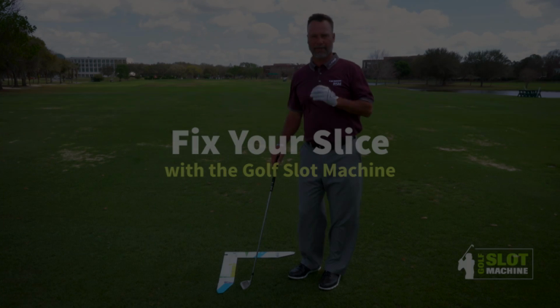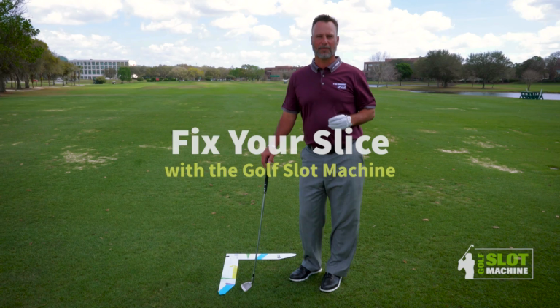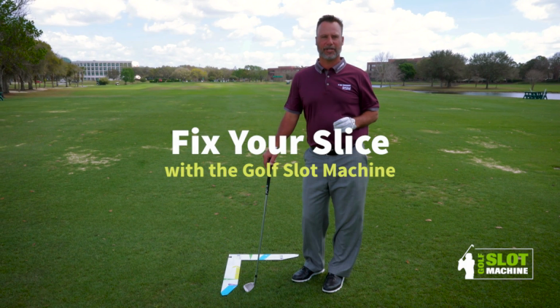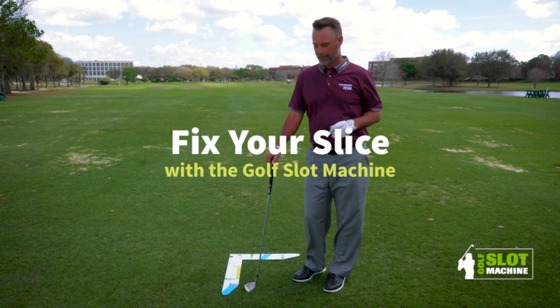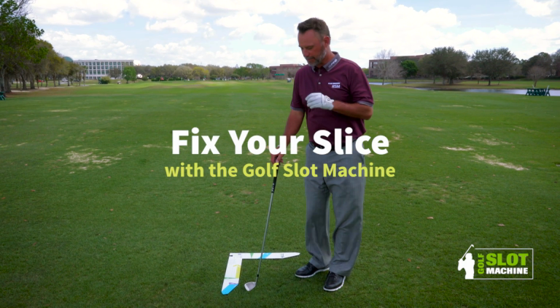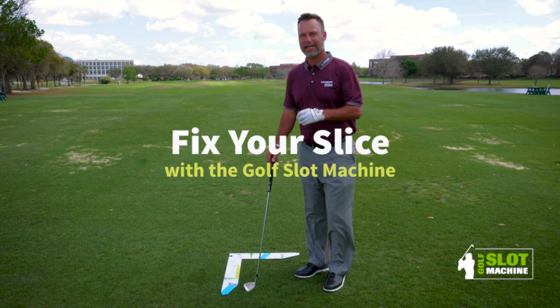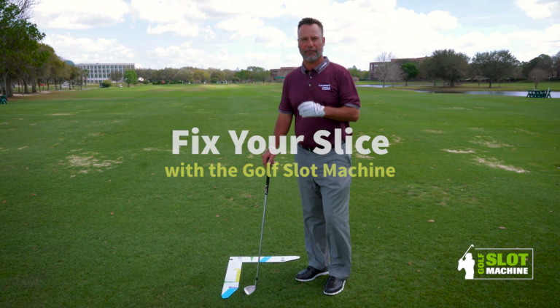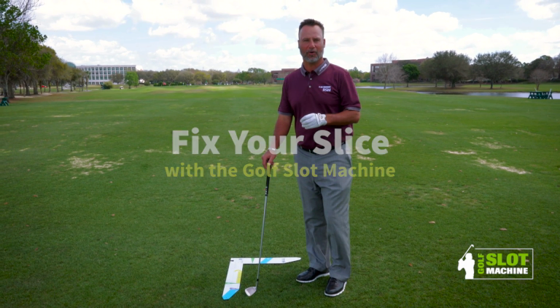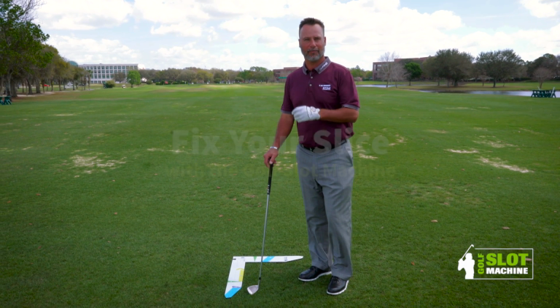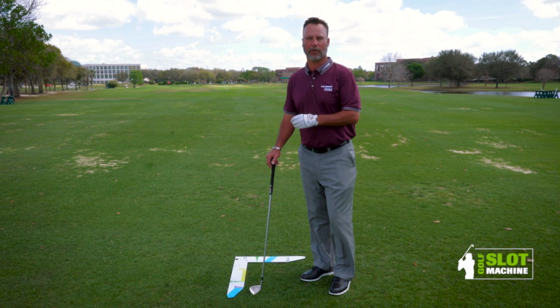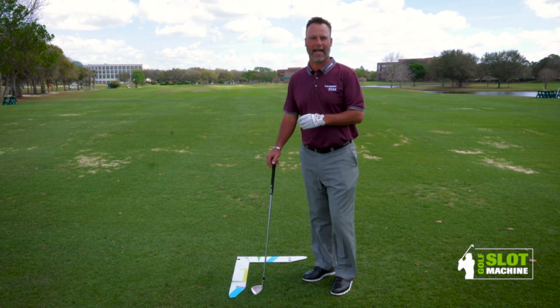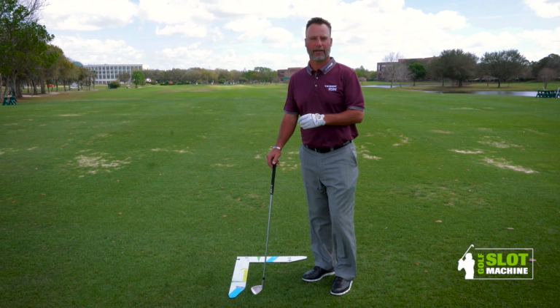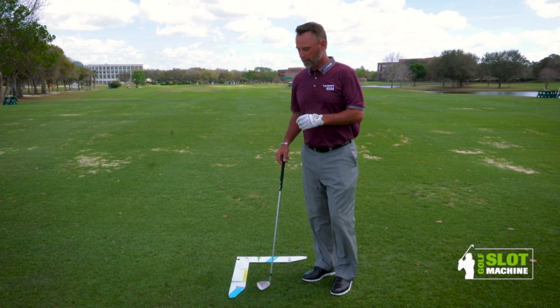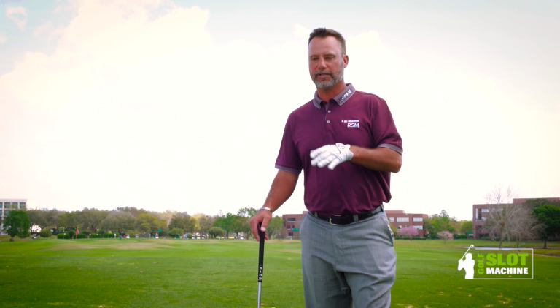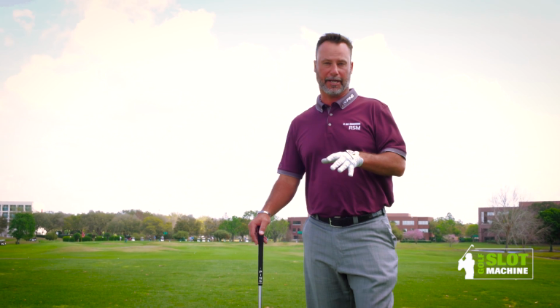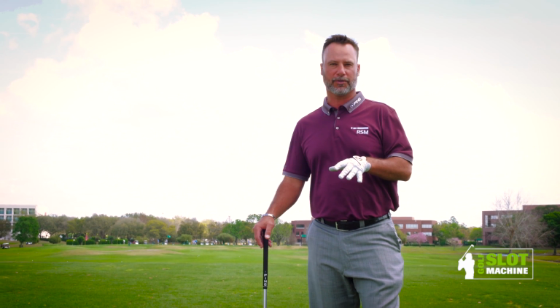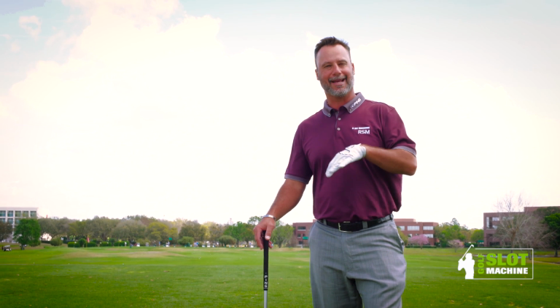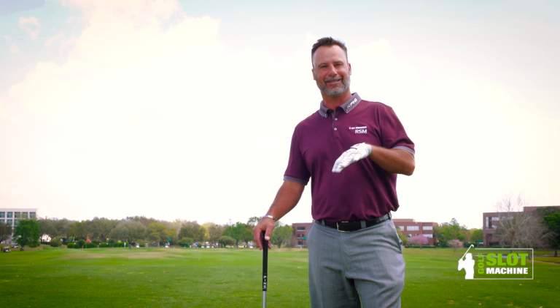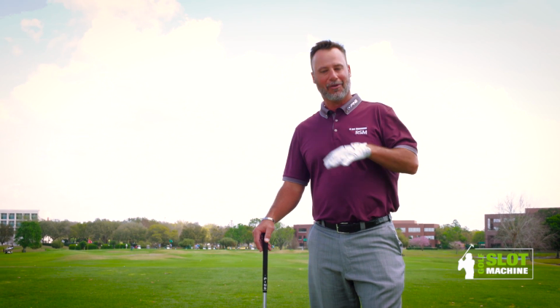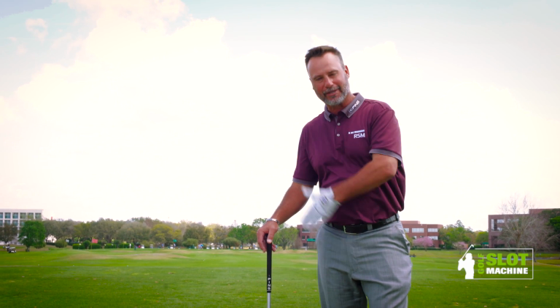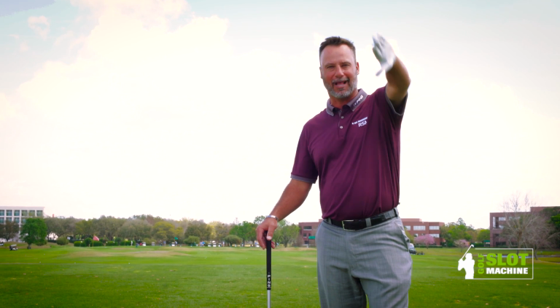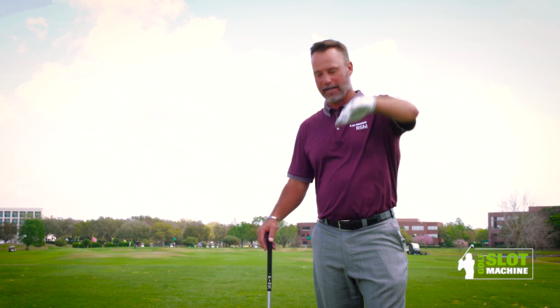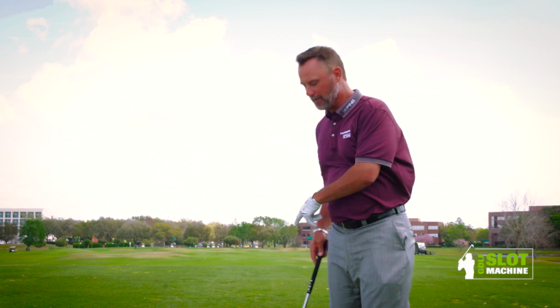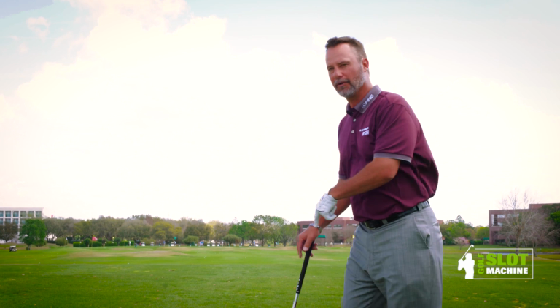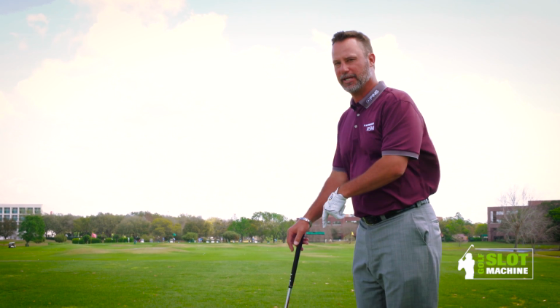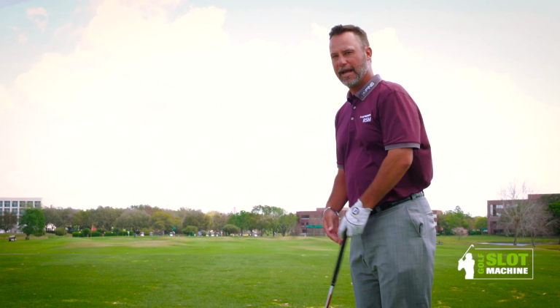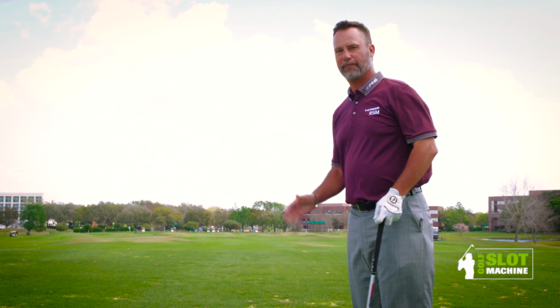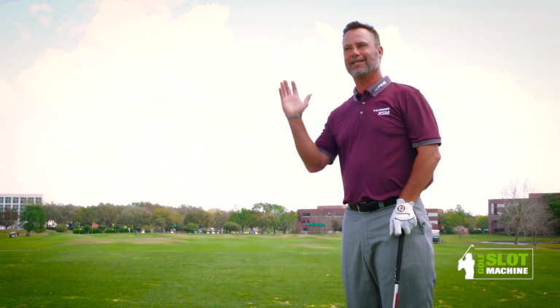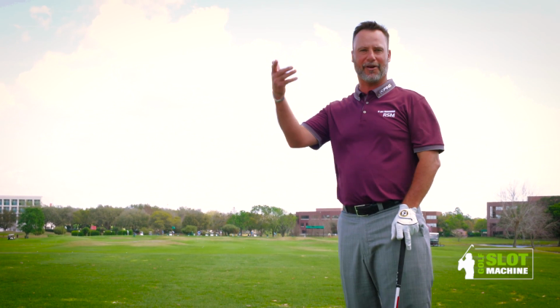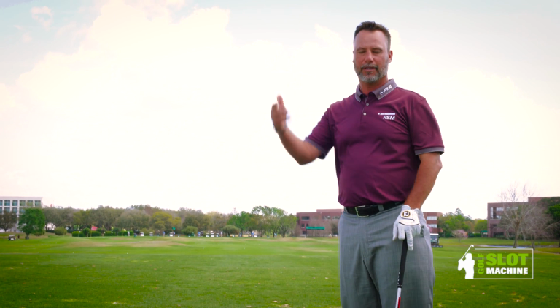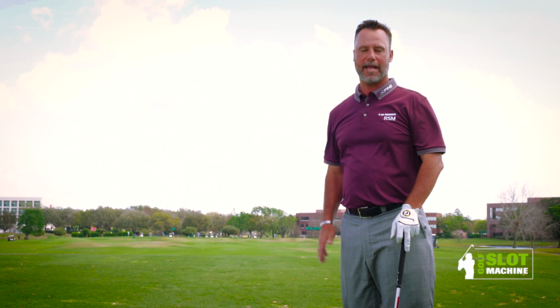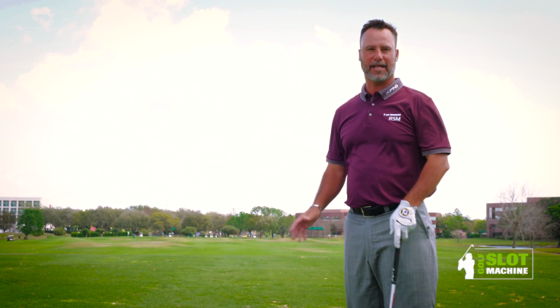What I love about the golf slot machine is the way it teaches you feel by visually looking at it. When you can see a guy on a golf course hitting an over-the-top slice, and then you put him on the golf slot machine and in four or five swings he's hitting a high draw — you can't teach that.